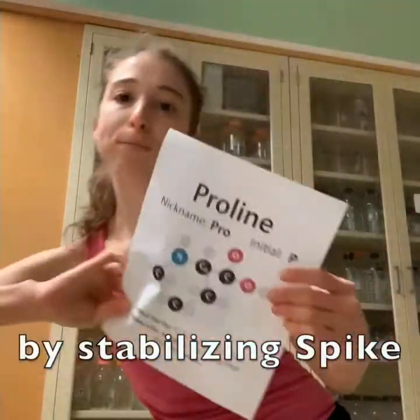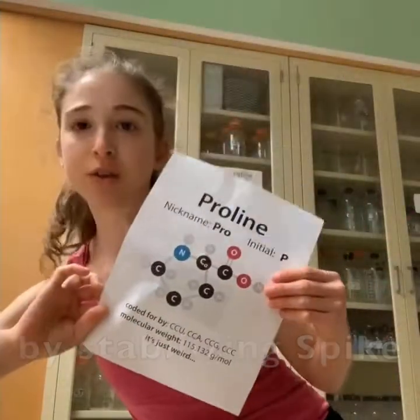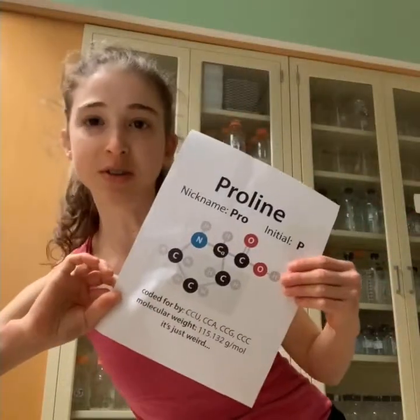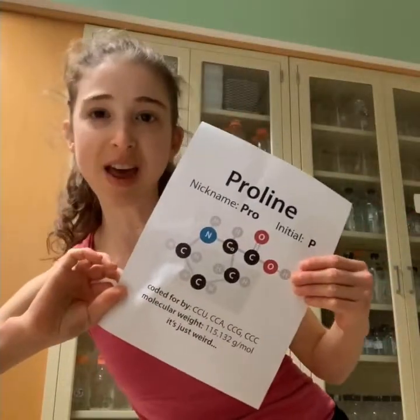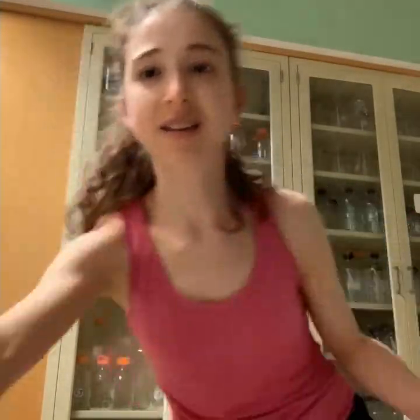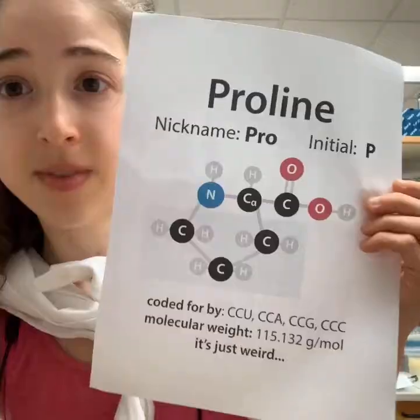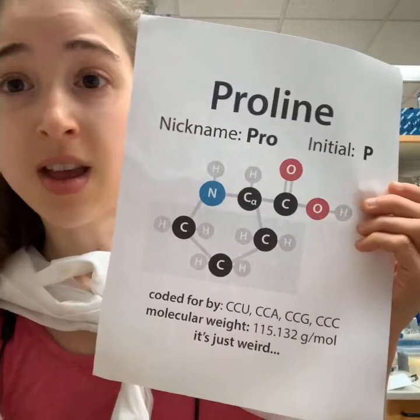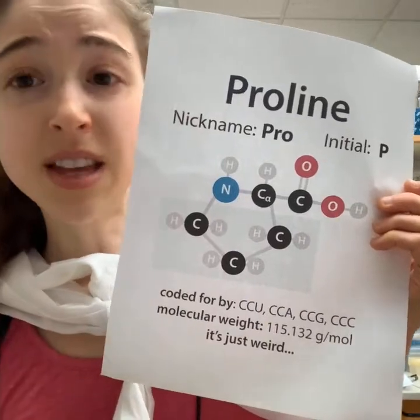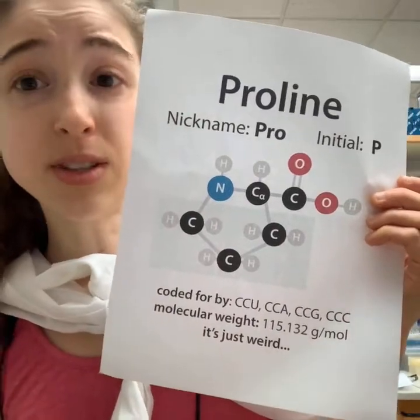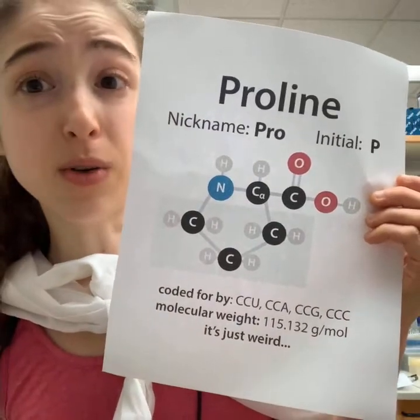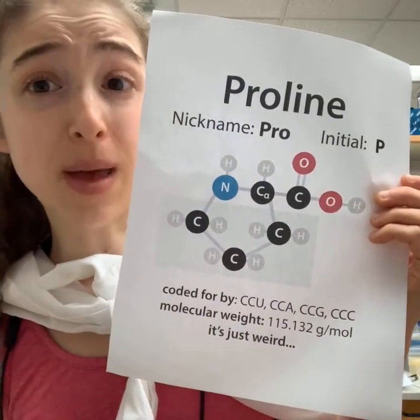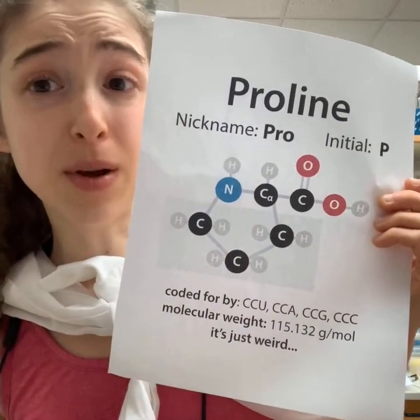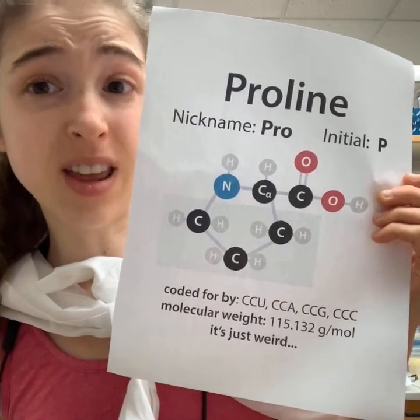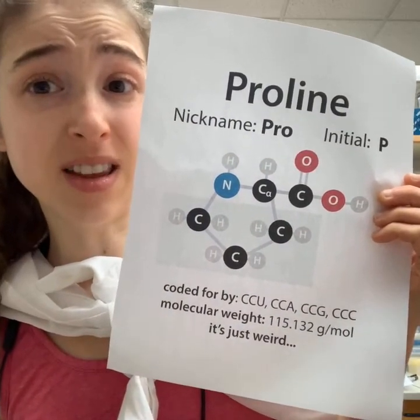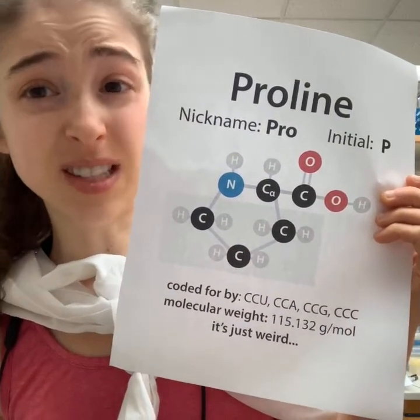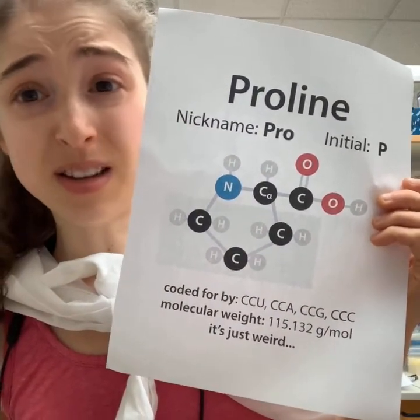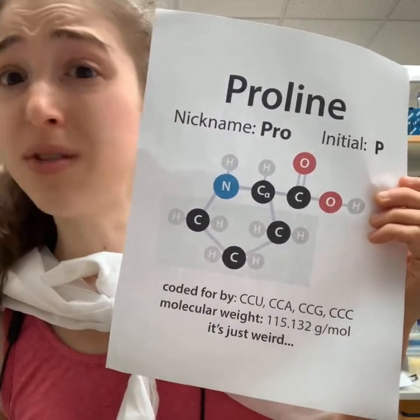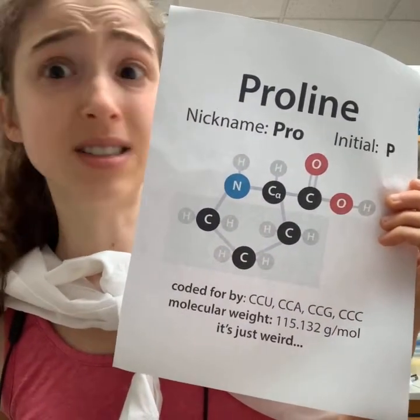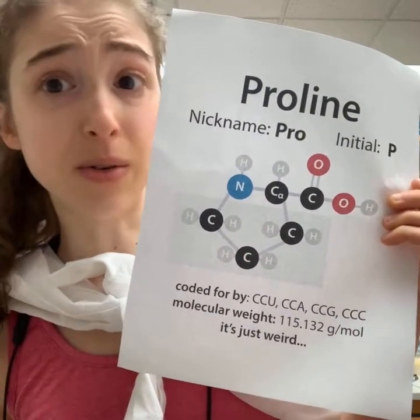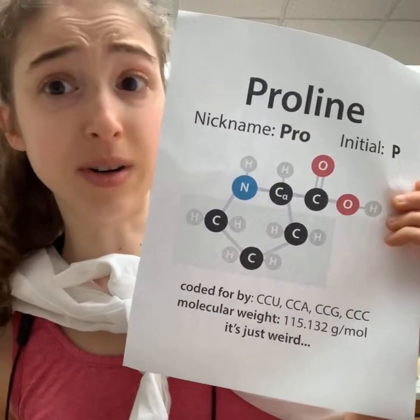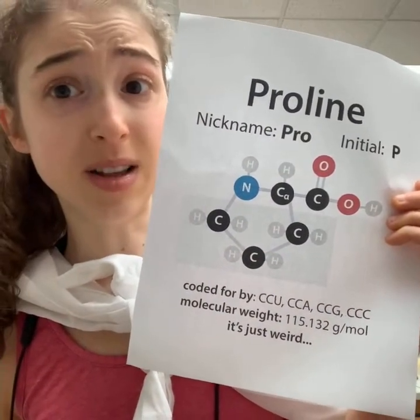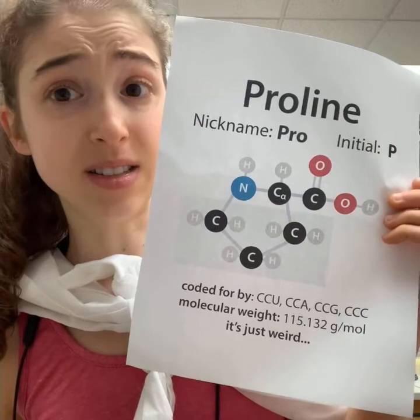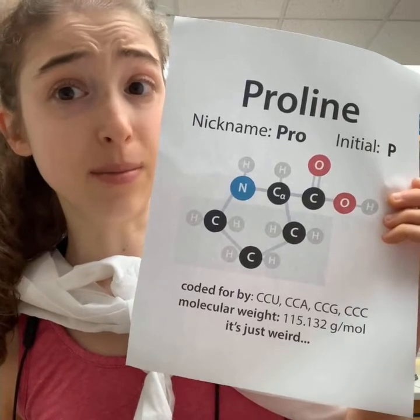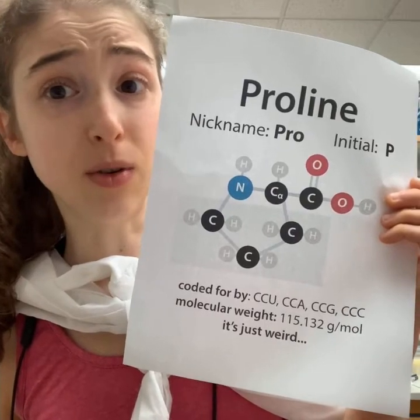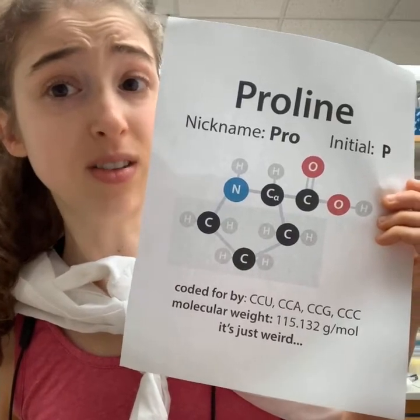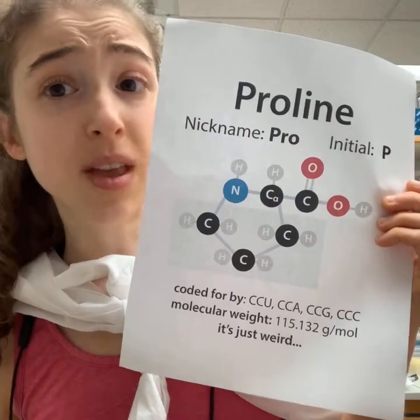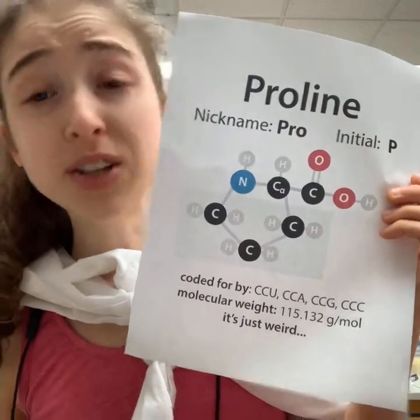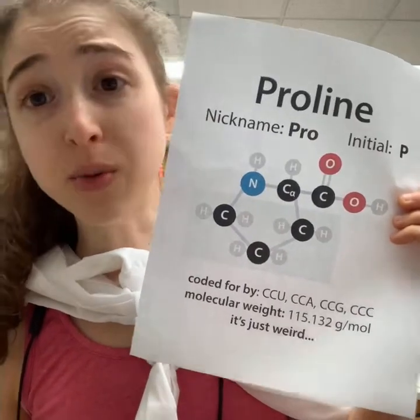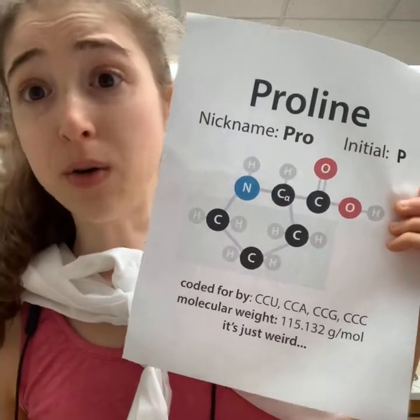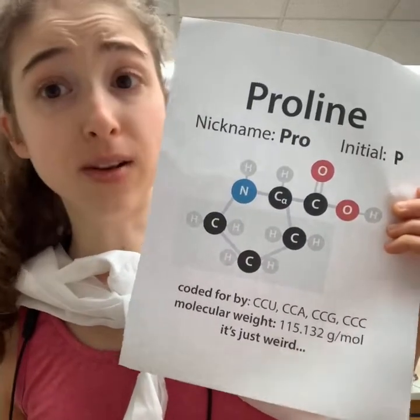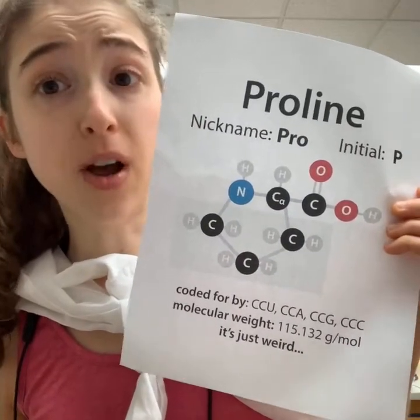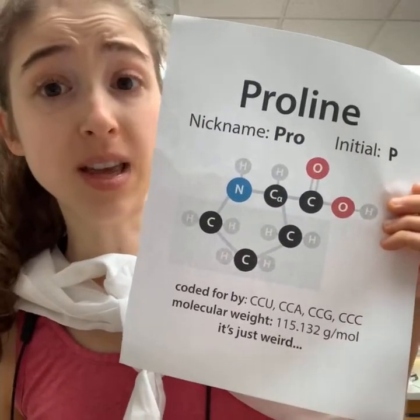Proline couldn't do that. Thanks to its awkward backbone and inflexibility, Proline is not going to win a gymnastics Olympics gold medal, but it should win a gold medal for helping us hopefully get through this coronavirus pandemic.